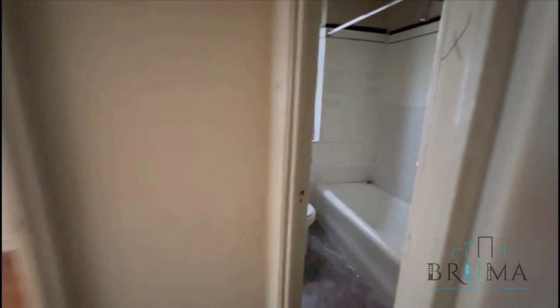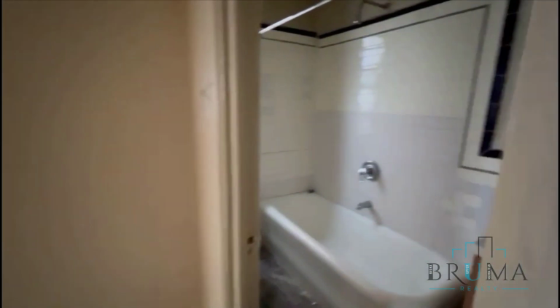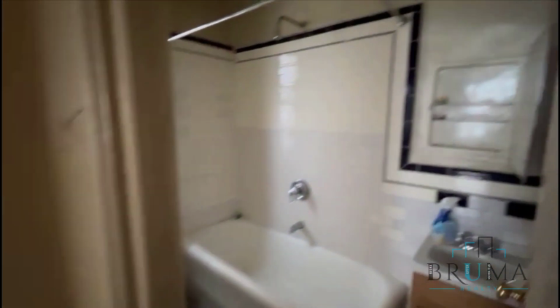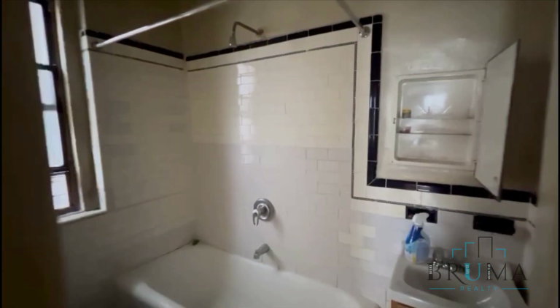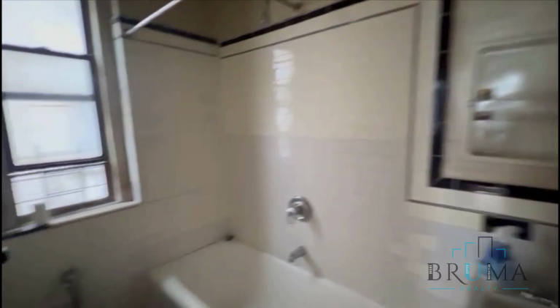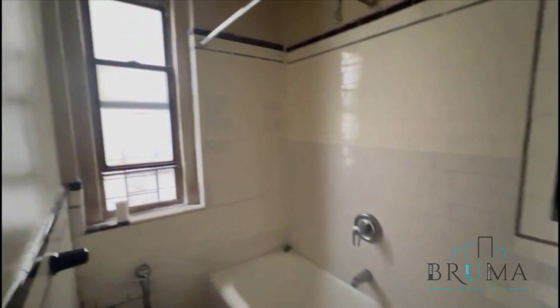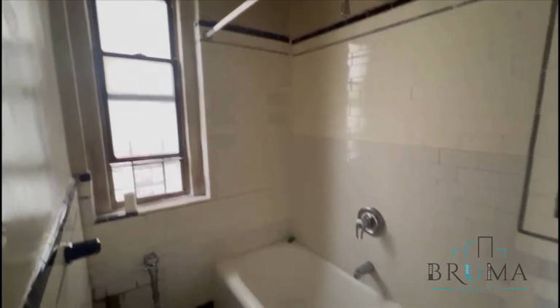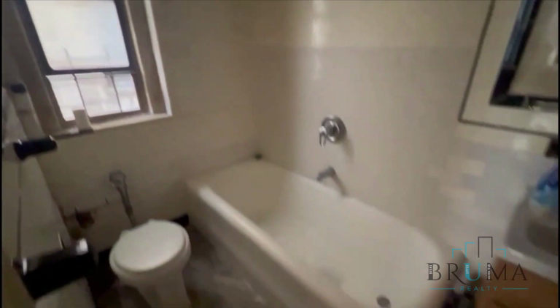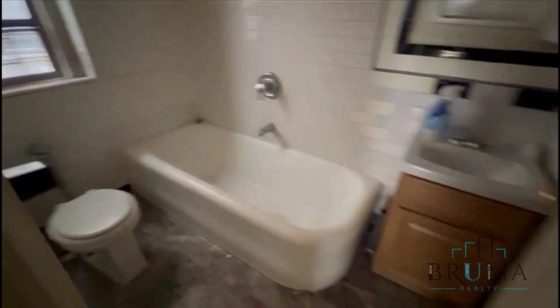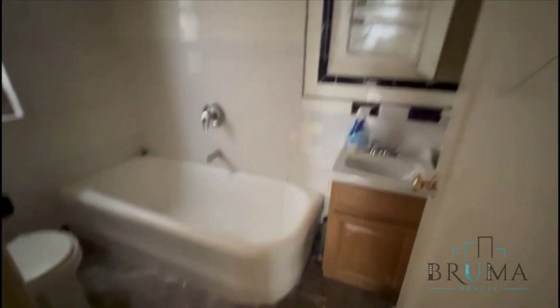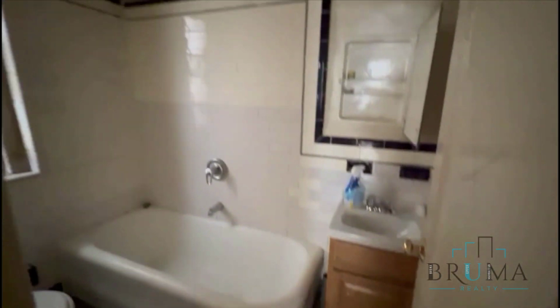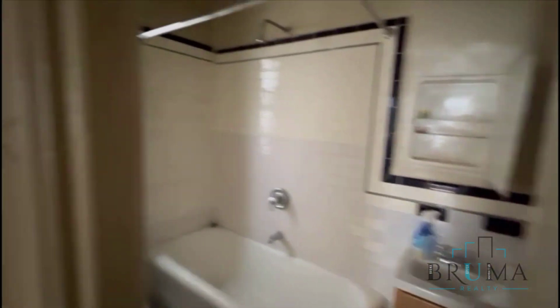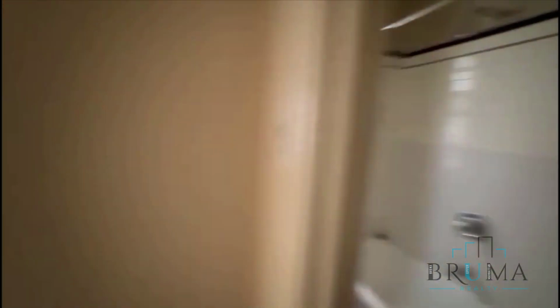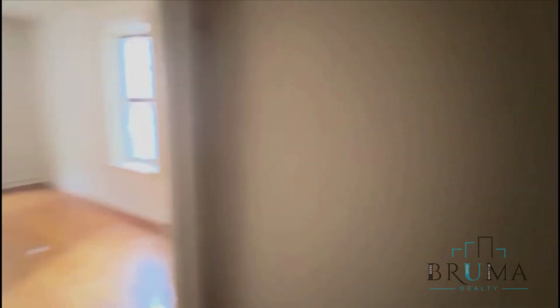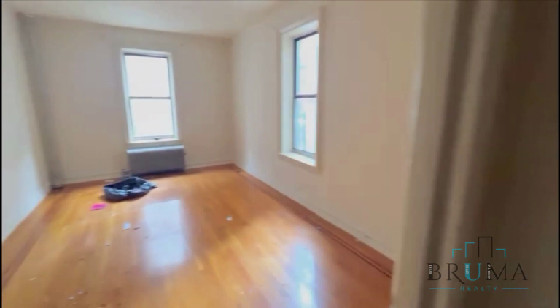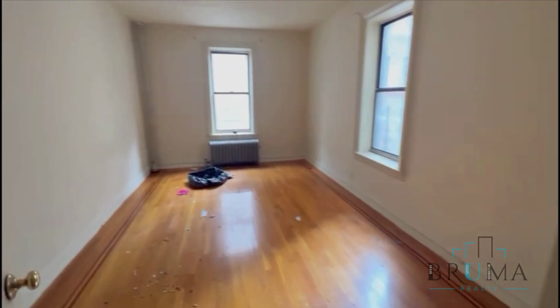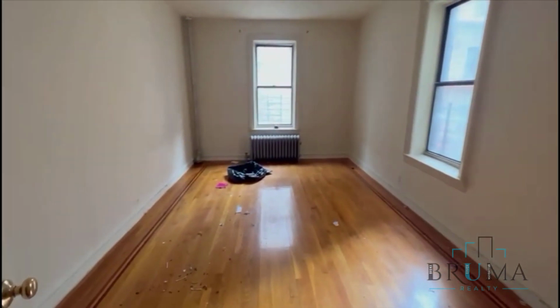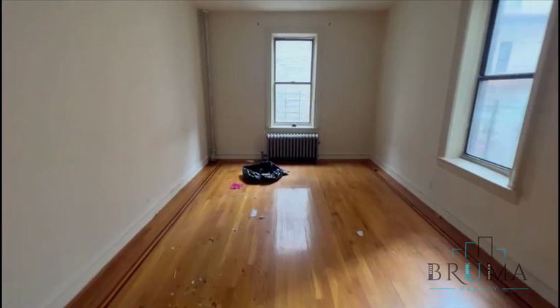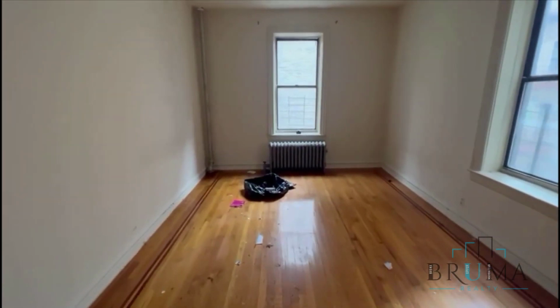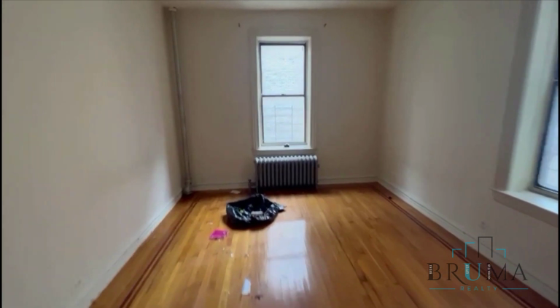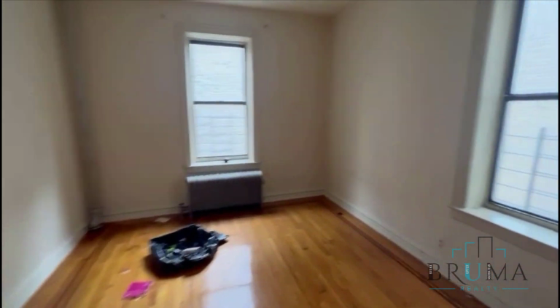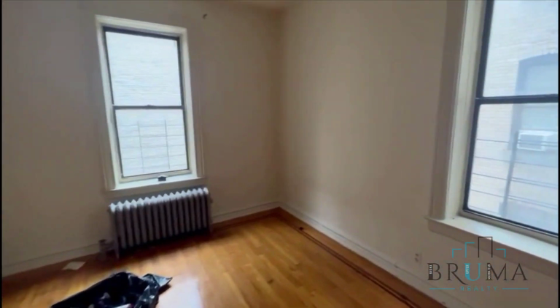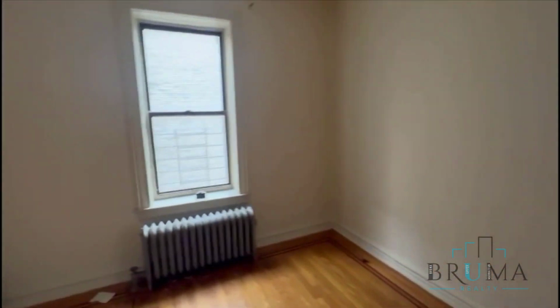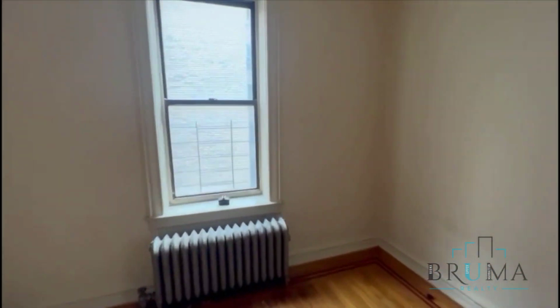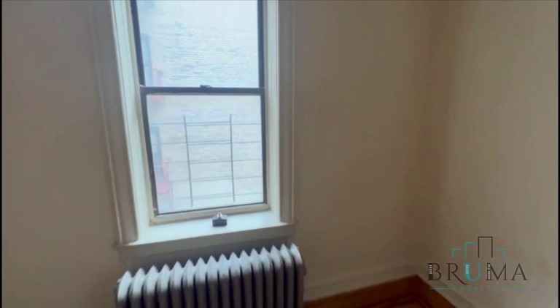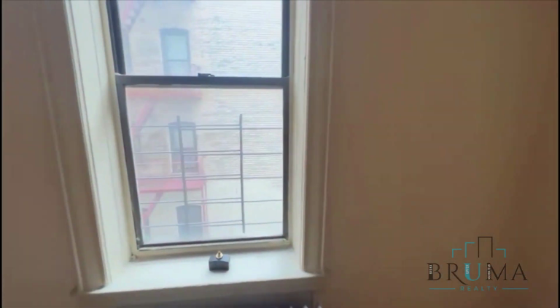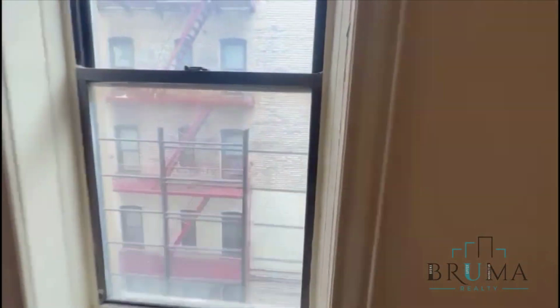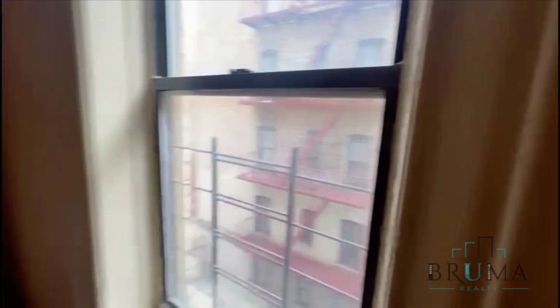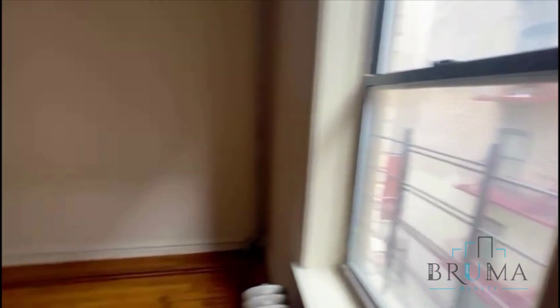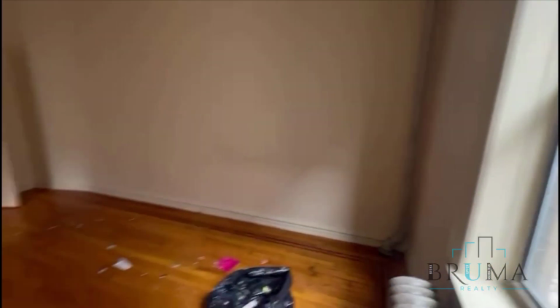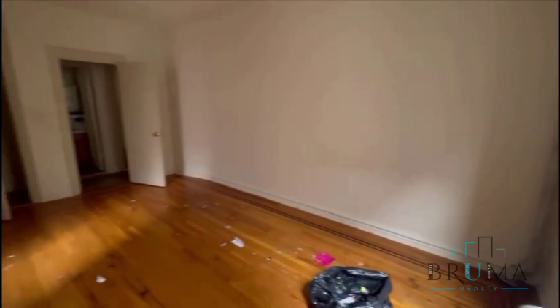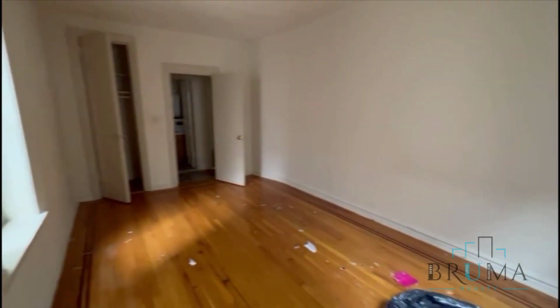Here's going to be your bathroom. Again, they're going to be repainting and taking care of all necessary repairs. And here is your bedroom — a king-size bedroom with two large windows on each wall, again facing the interior of the building.